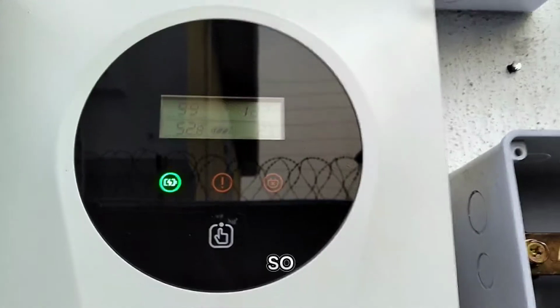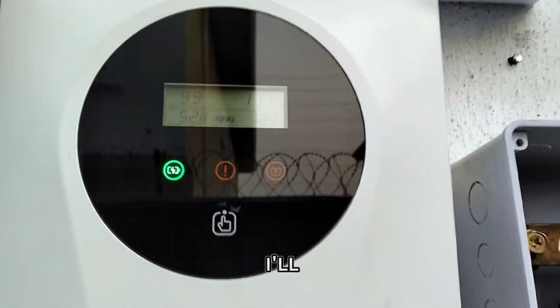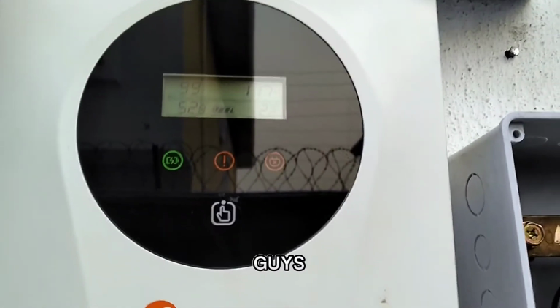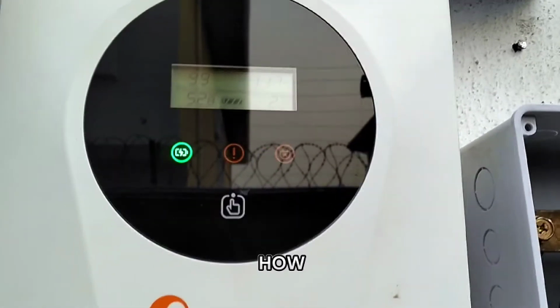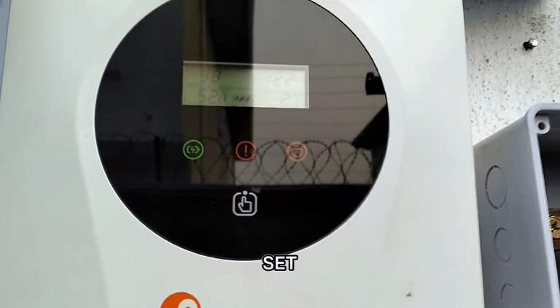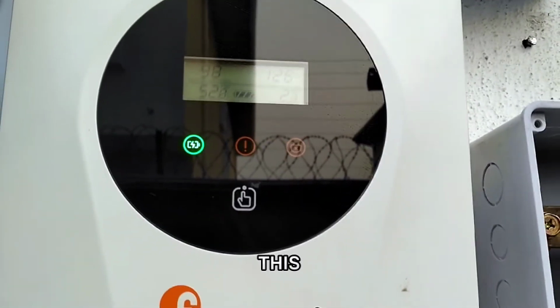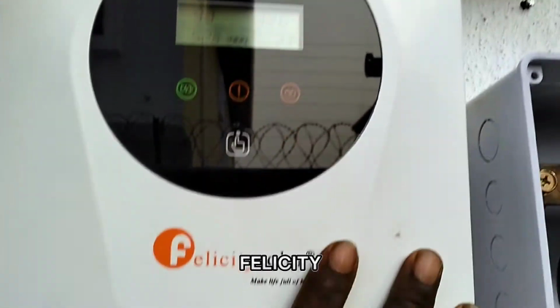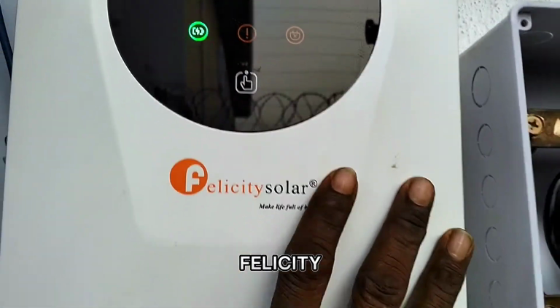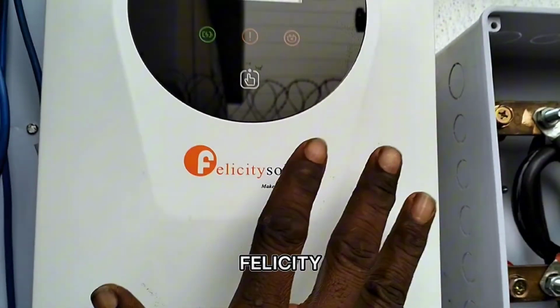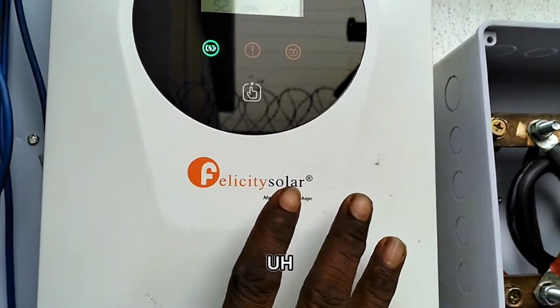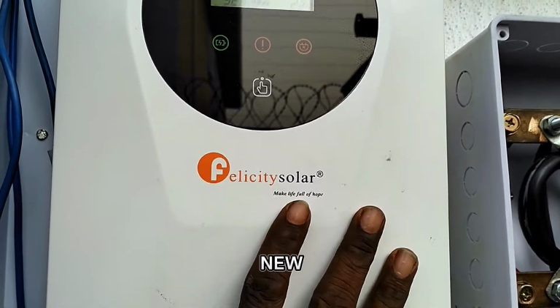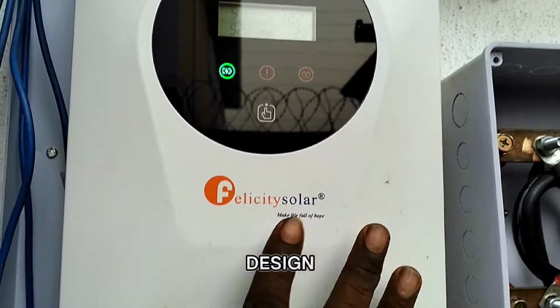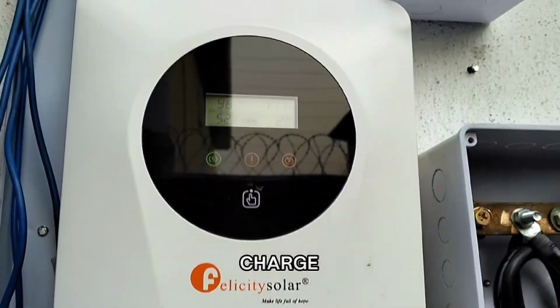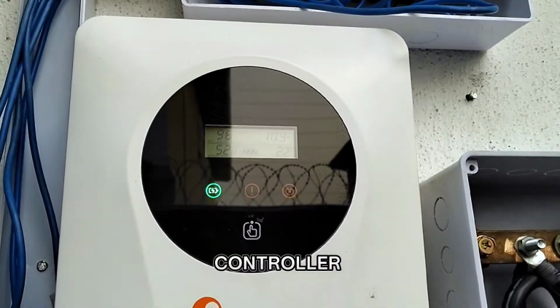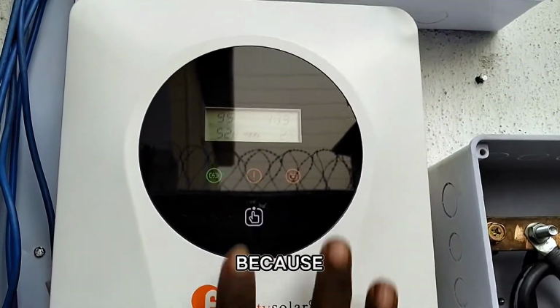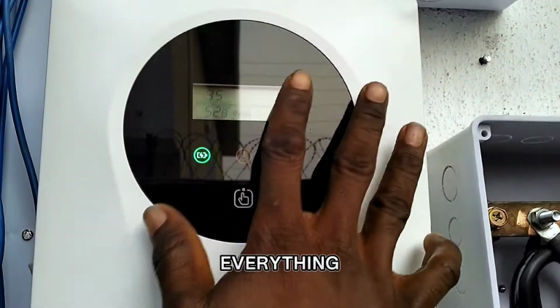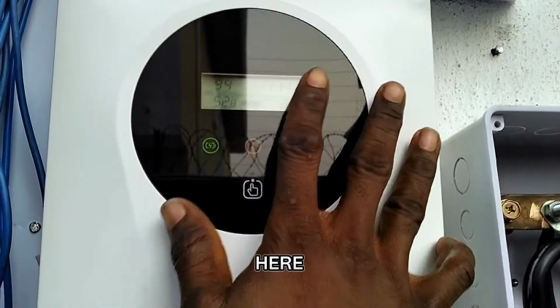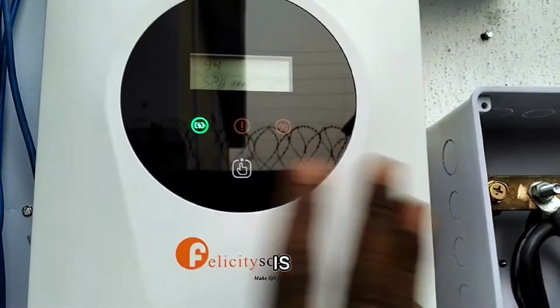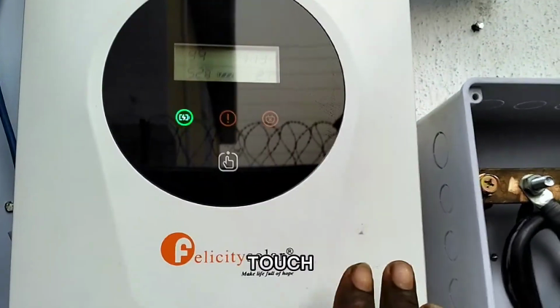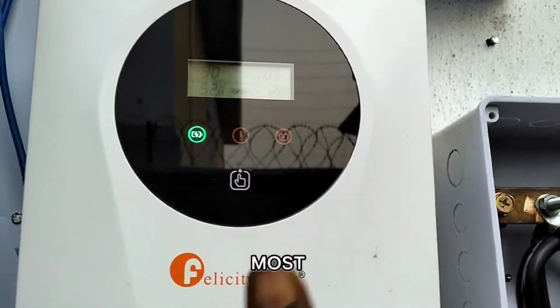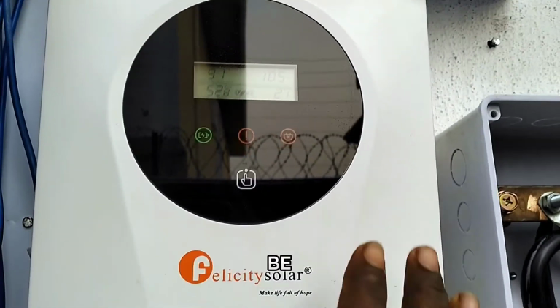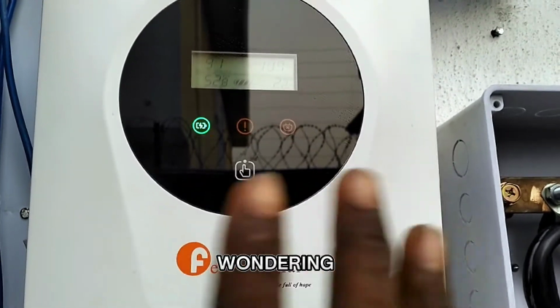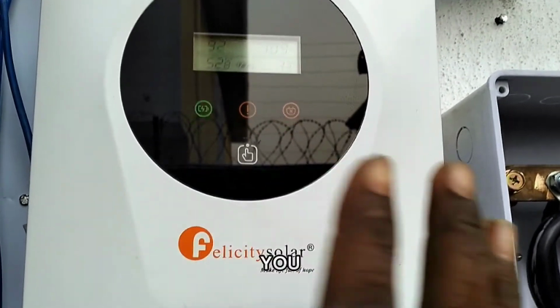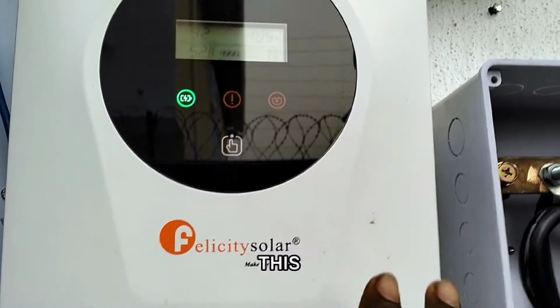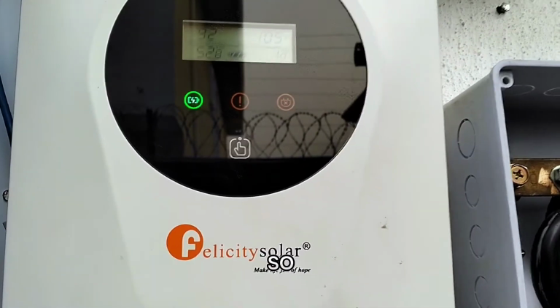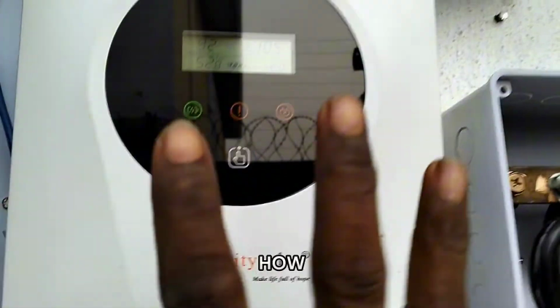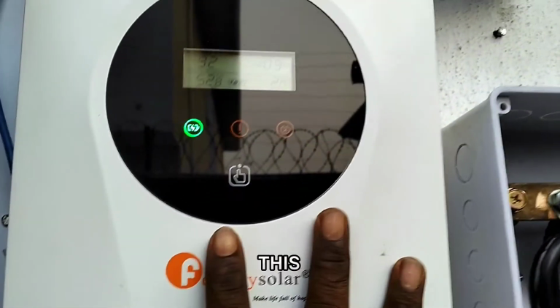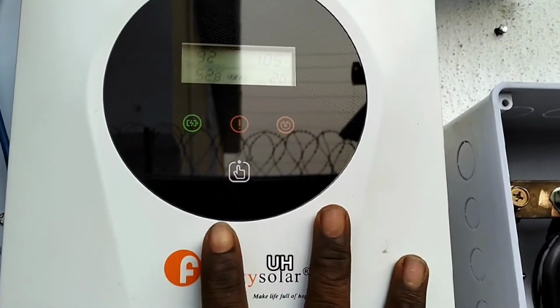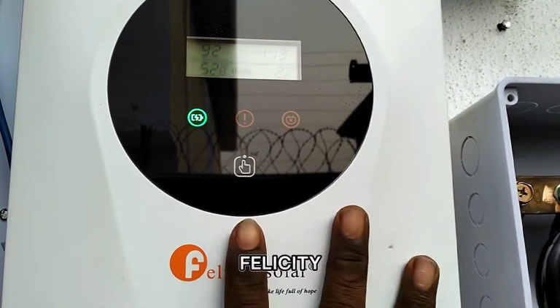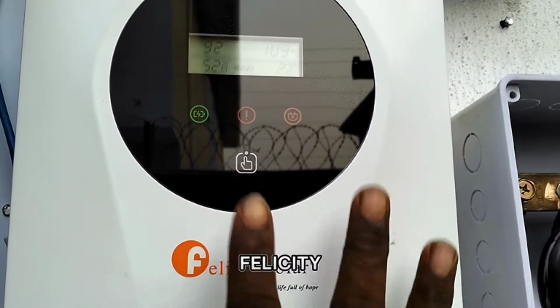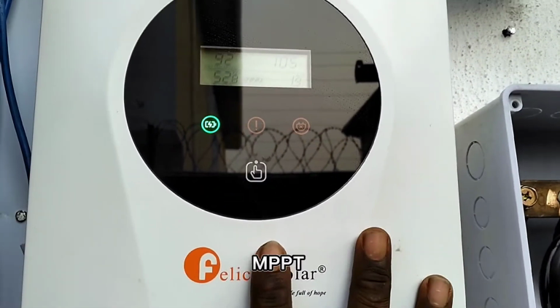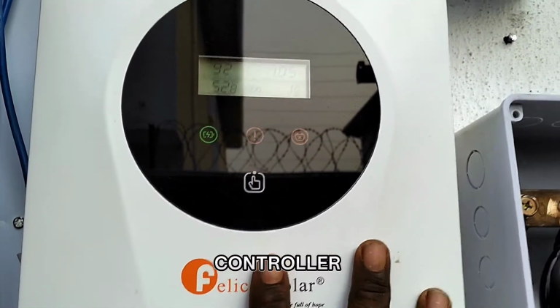I'll be showing you how to set this Felicity new design of charge controller, because everything here is soft touch and most of you may be wondering how to set this. So this is how you set this Felicity MPPT charge controller.